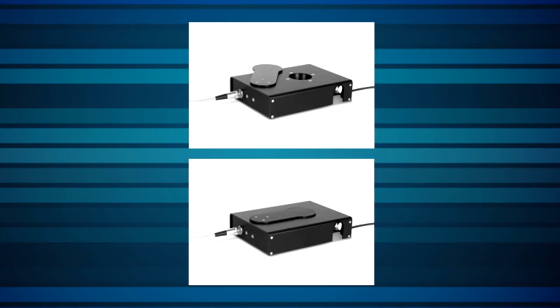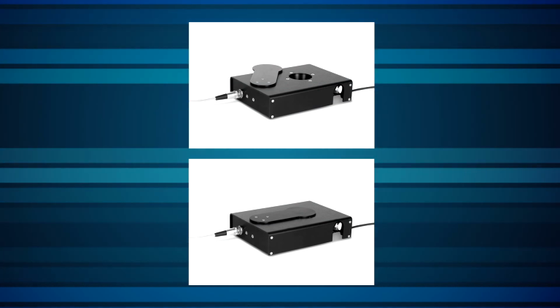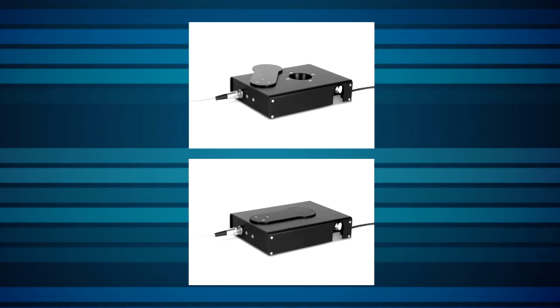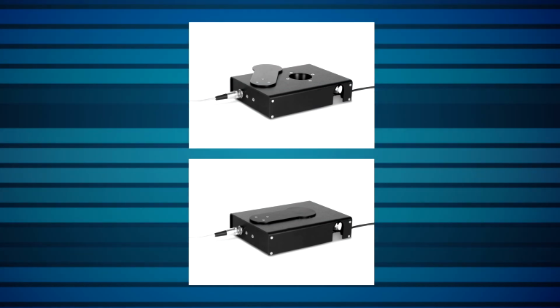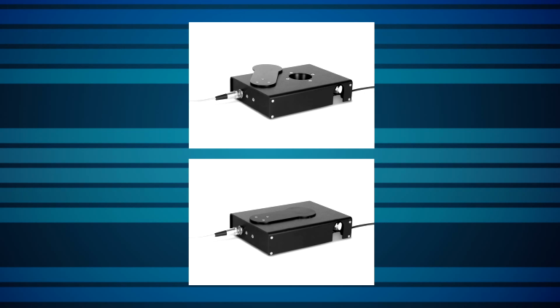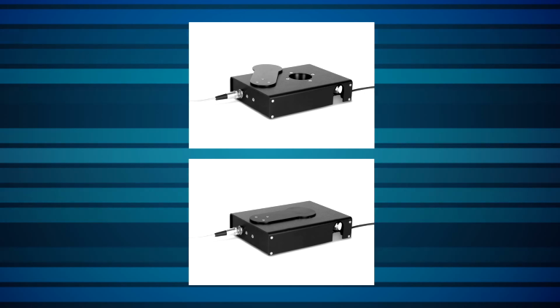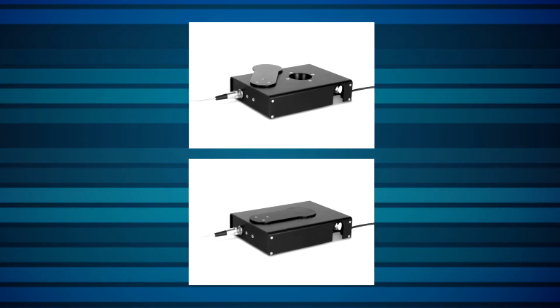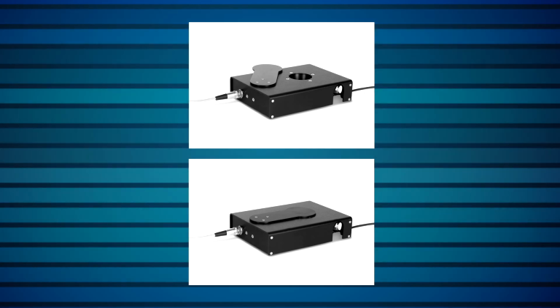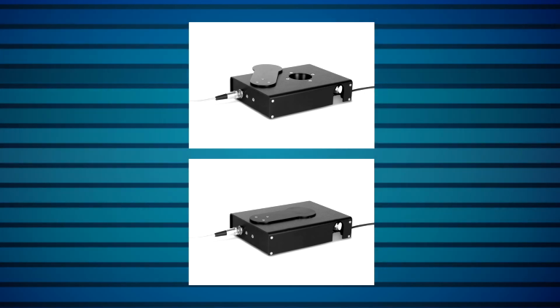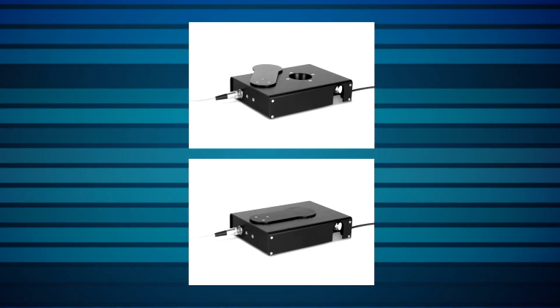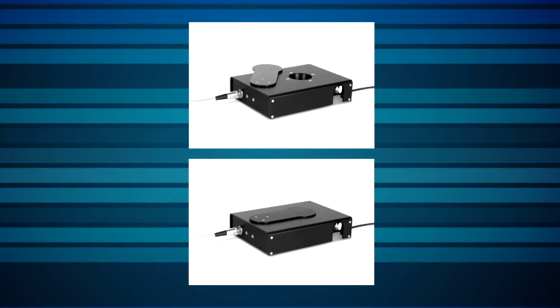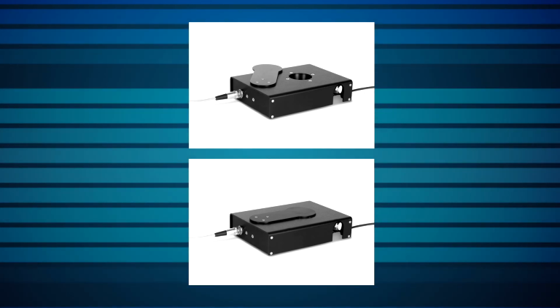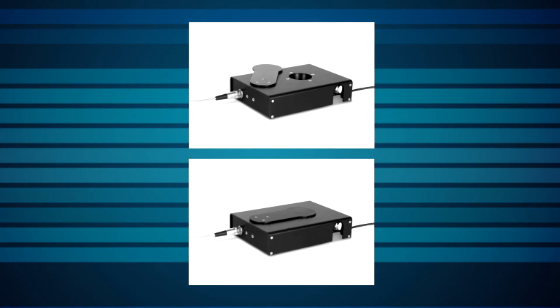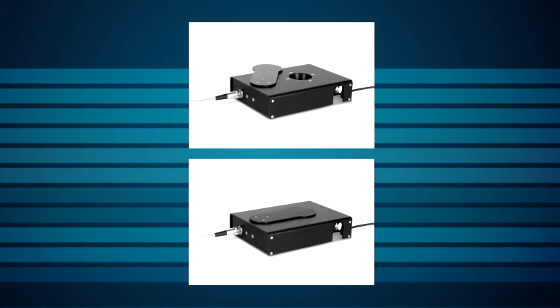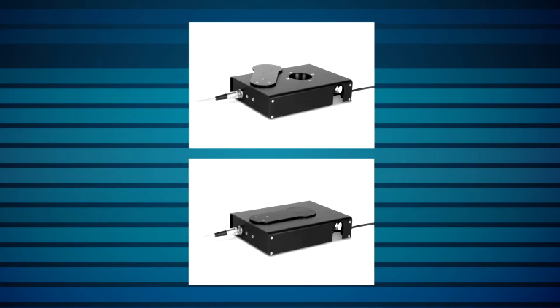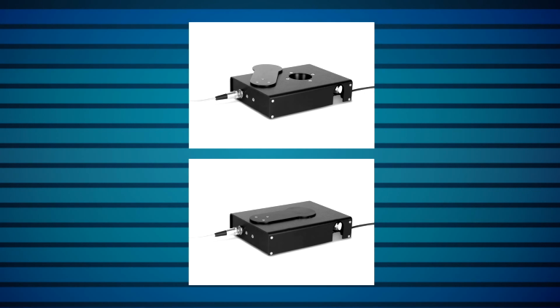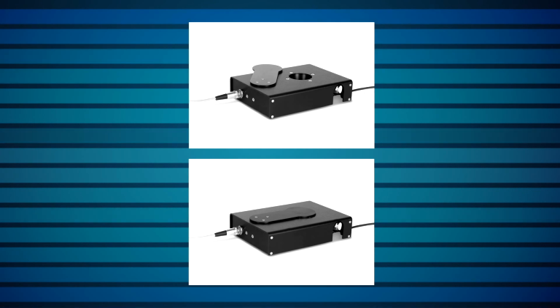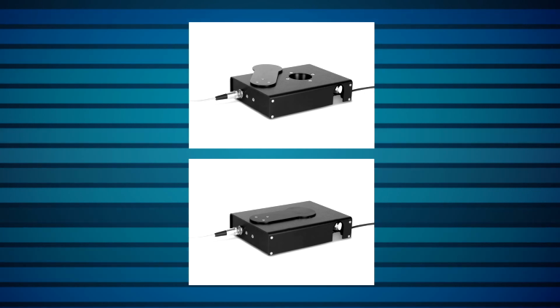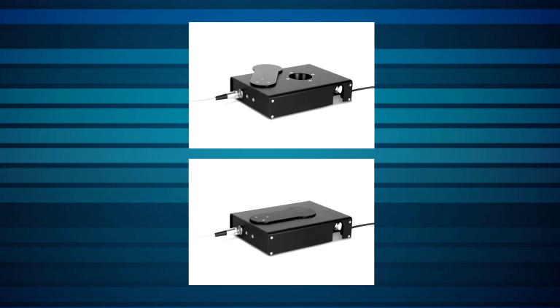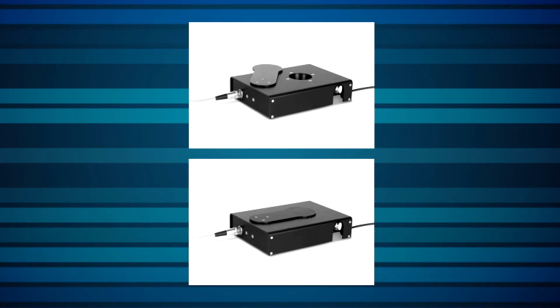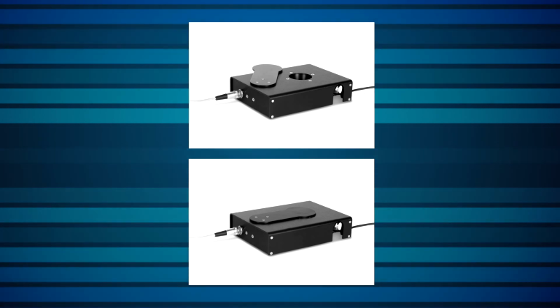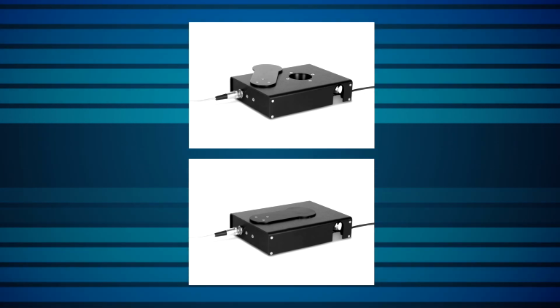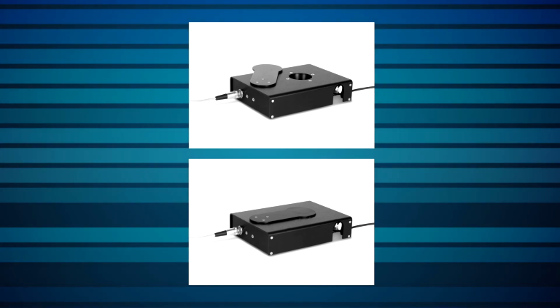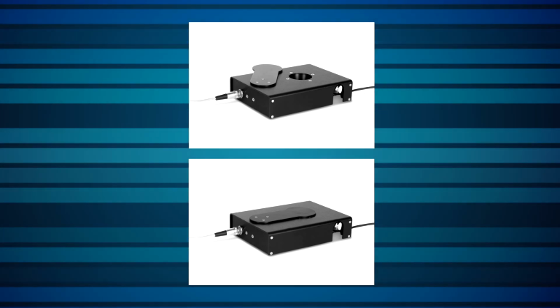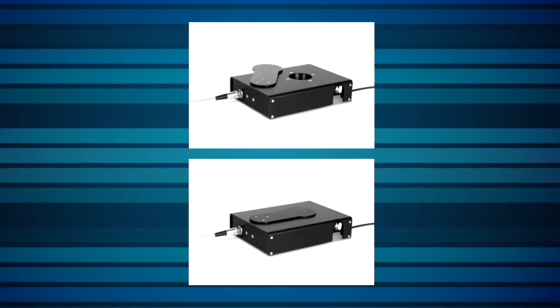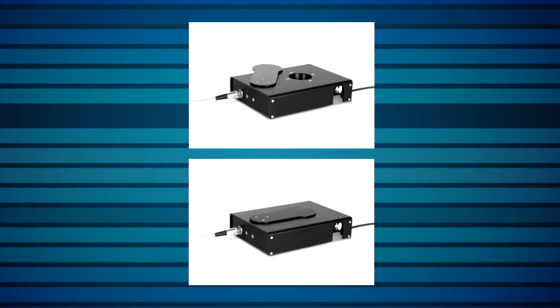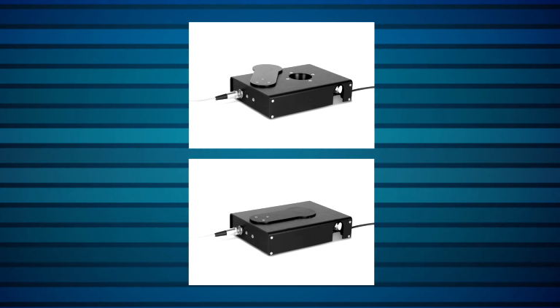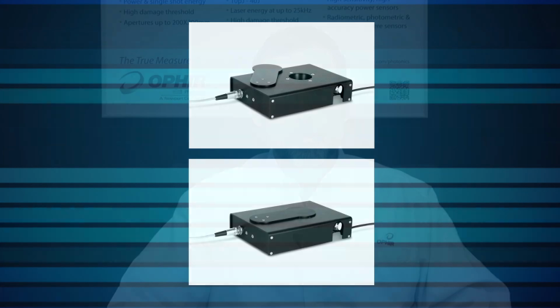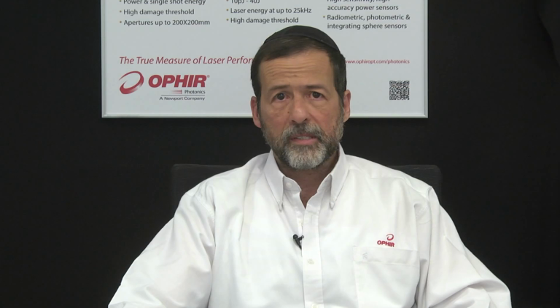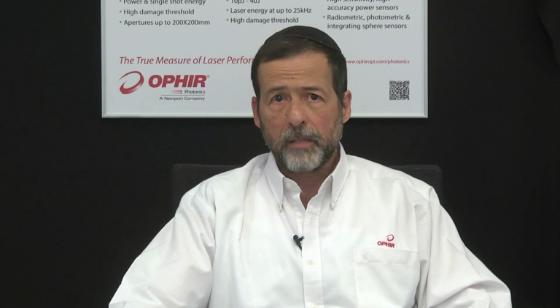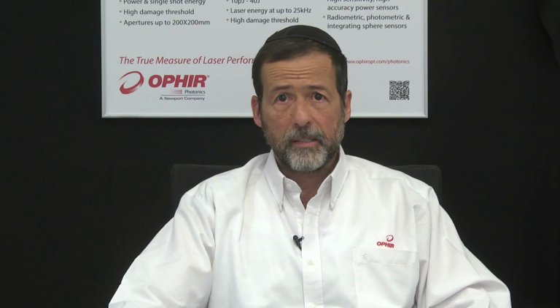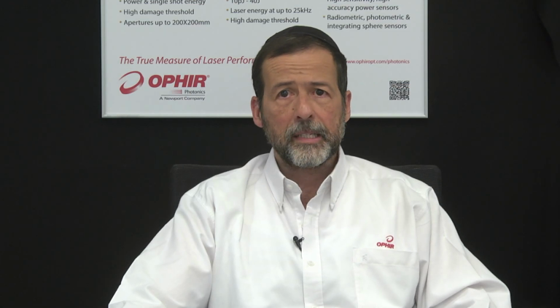The shutter uses a solenoid set as normally closed. The user, or the host system, sends an electrical voltage signal to open it, and then when the signal stops, the shutter automatically closes.